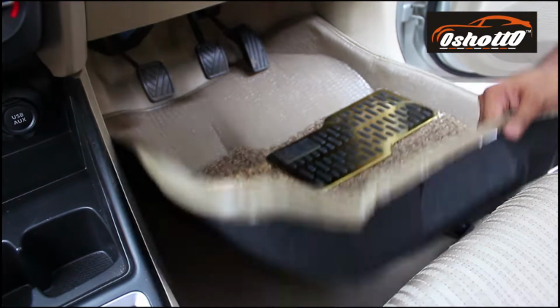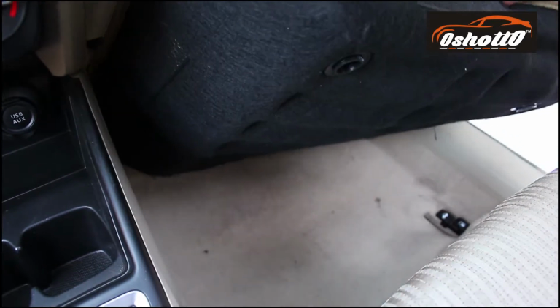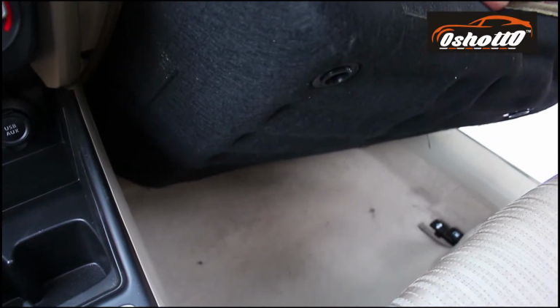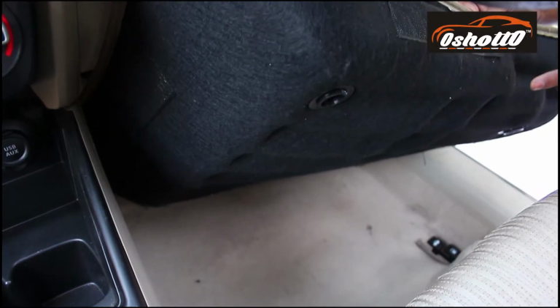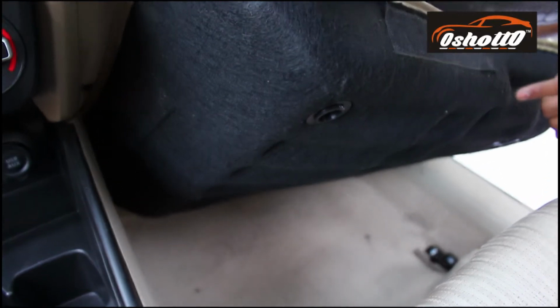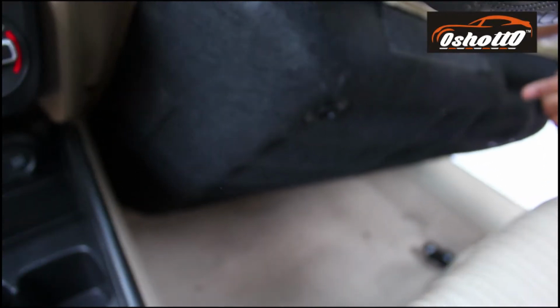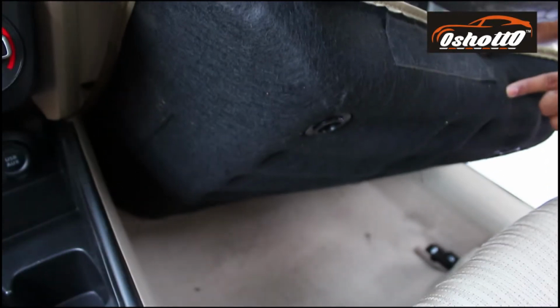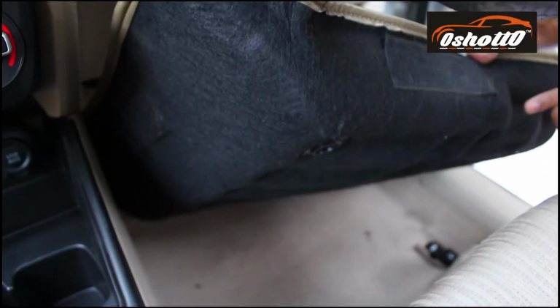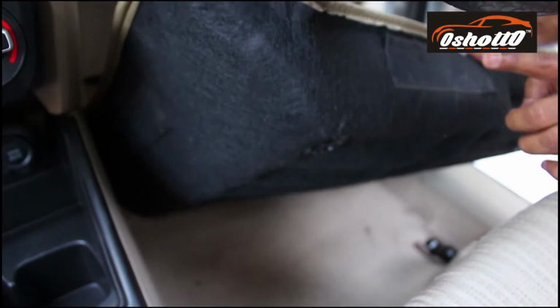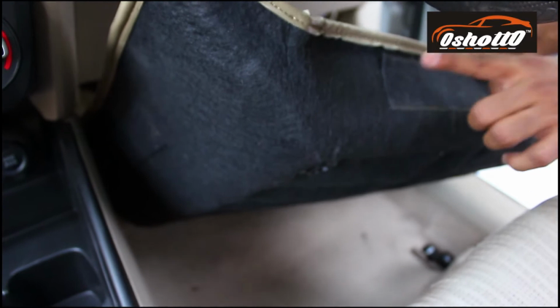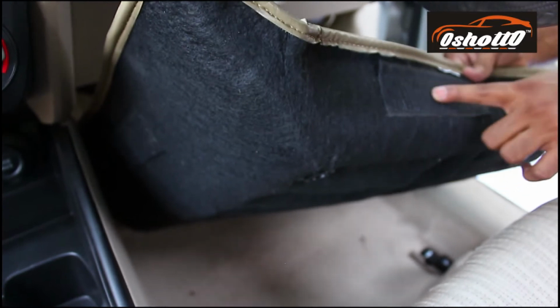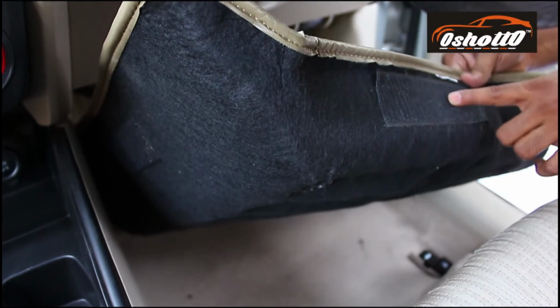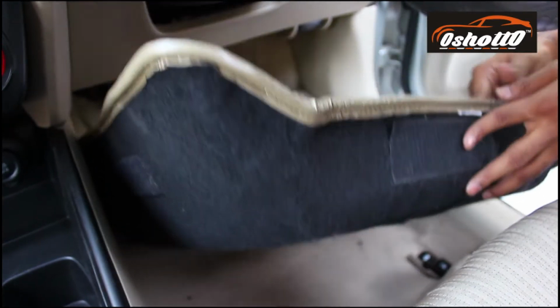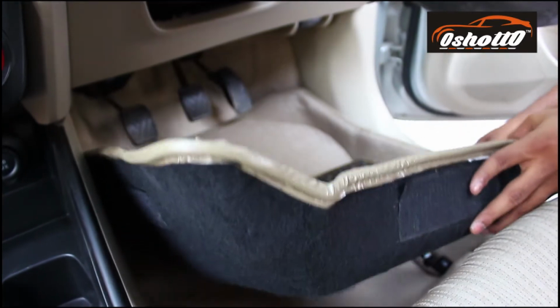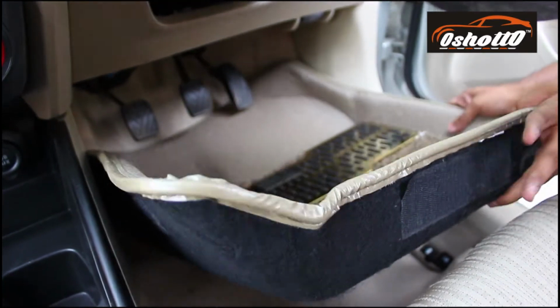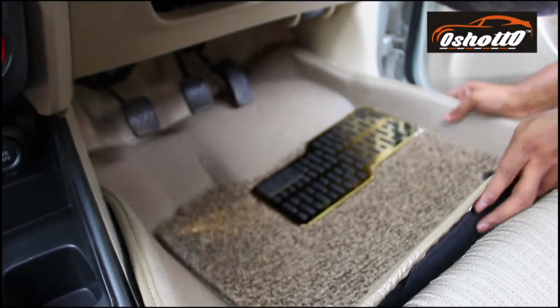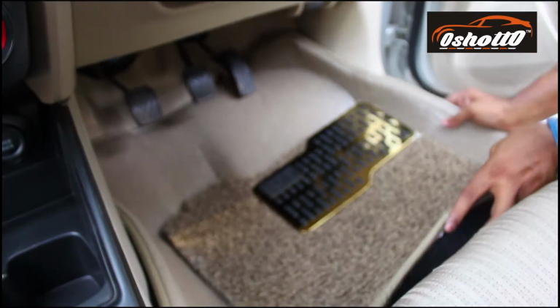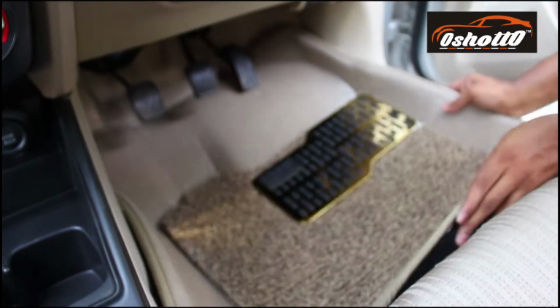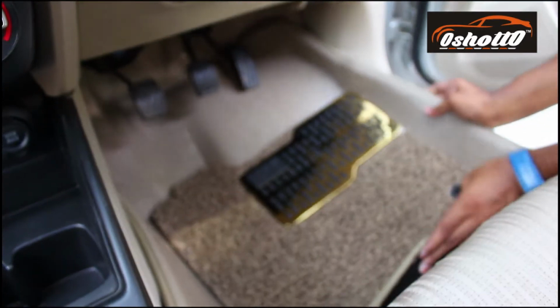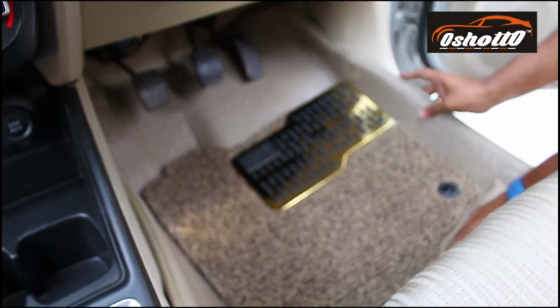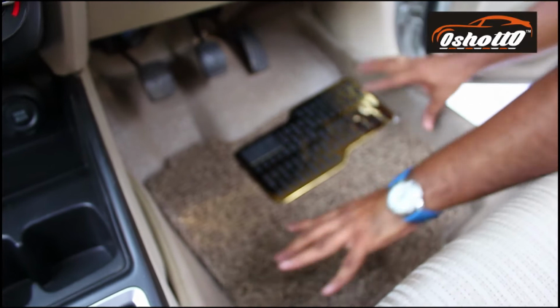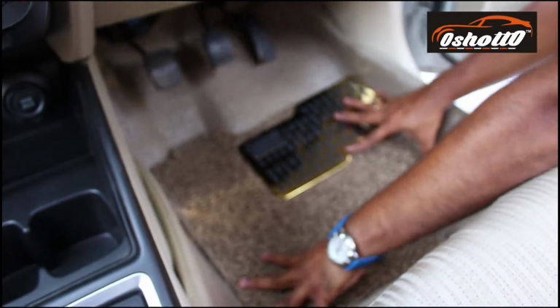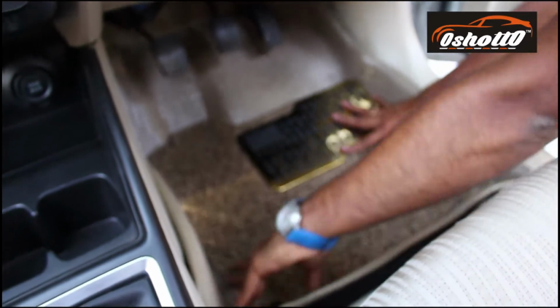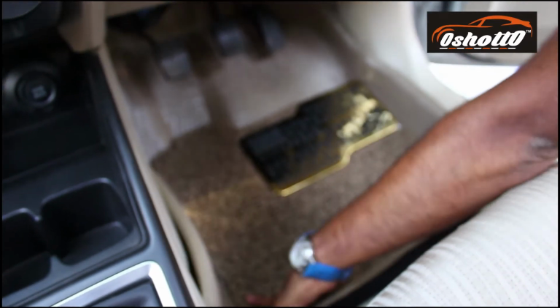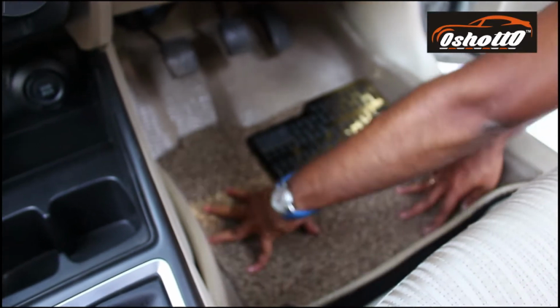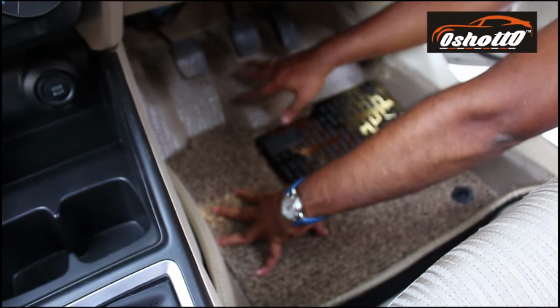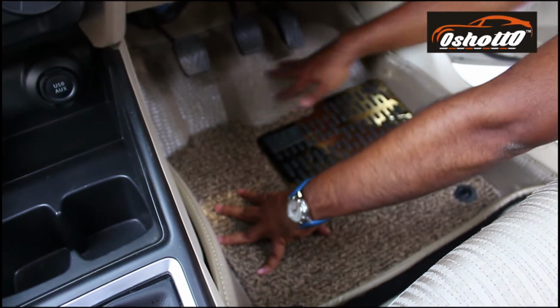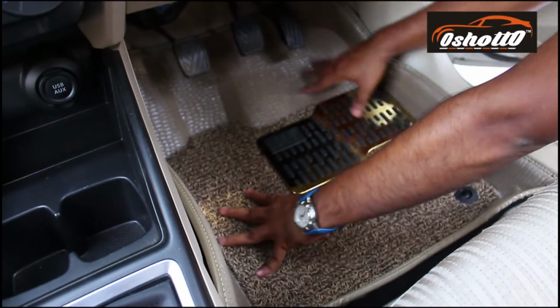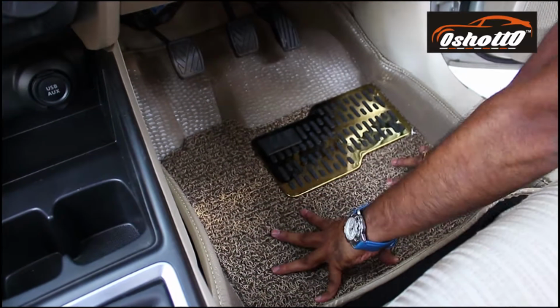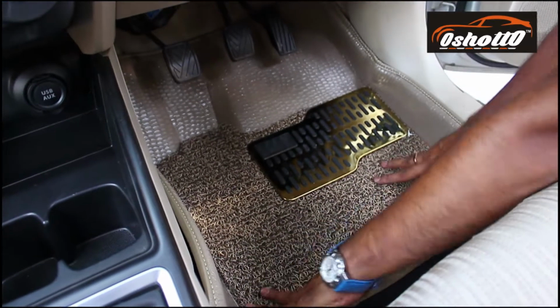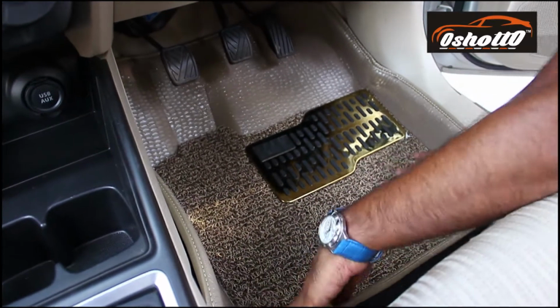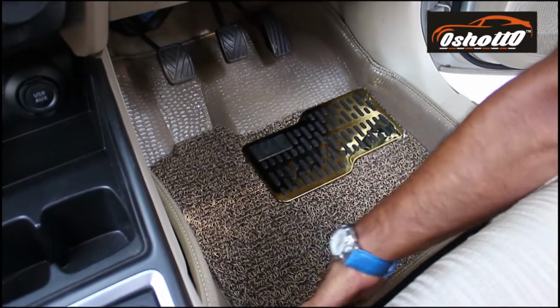We are giving the anti-slipping carpet backing and we are giving the velcros at each corner. What you need to do is just paste these velcros with the lower carpet of your car and press it gently from all four corners. And the mat is installed.